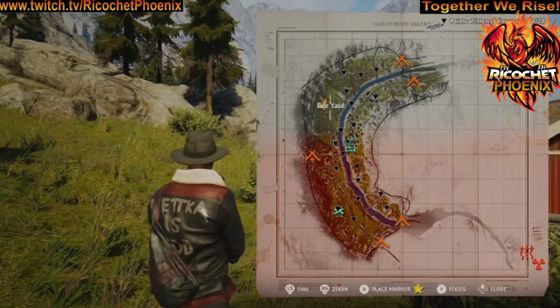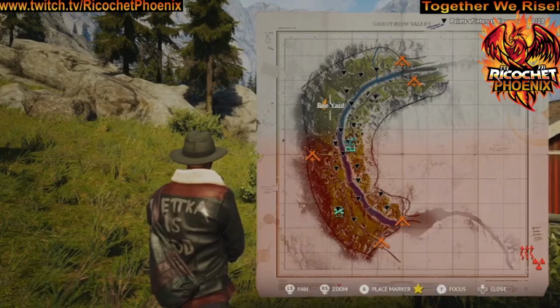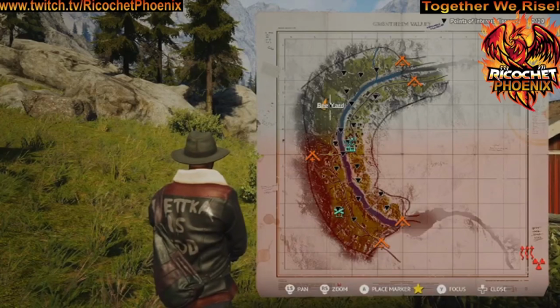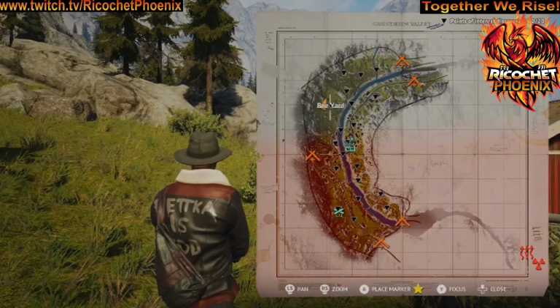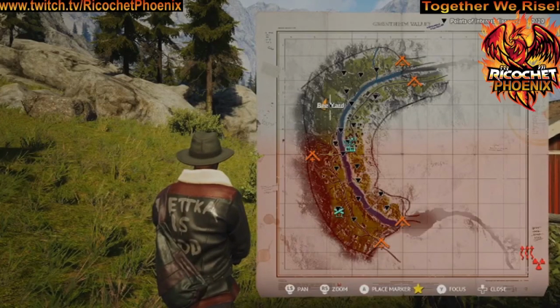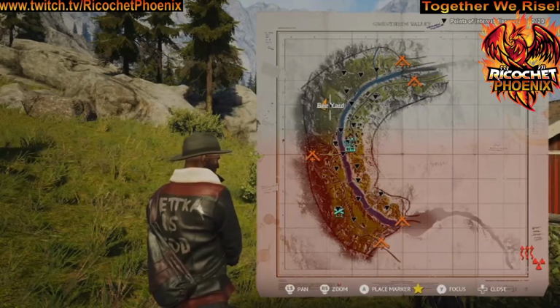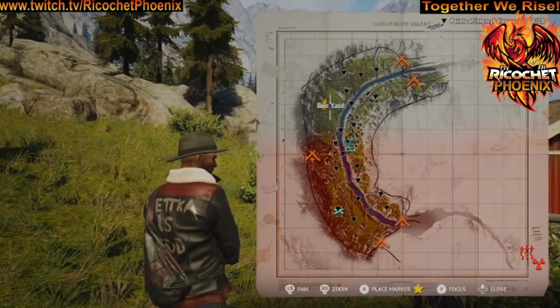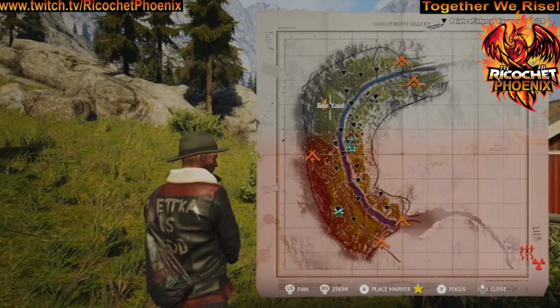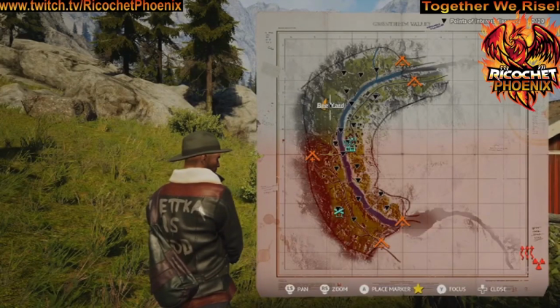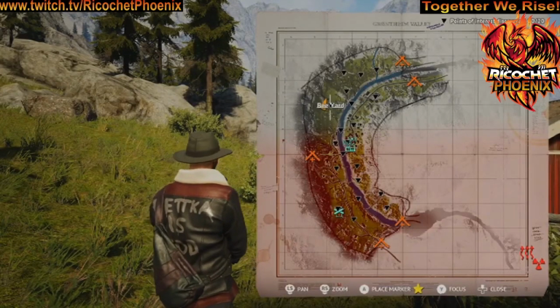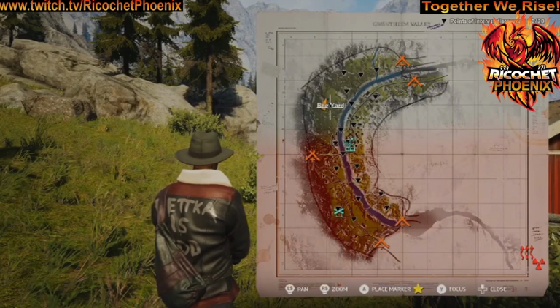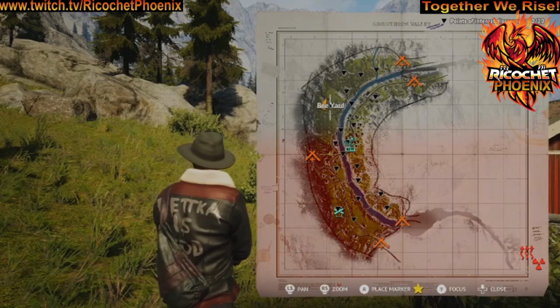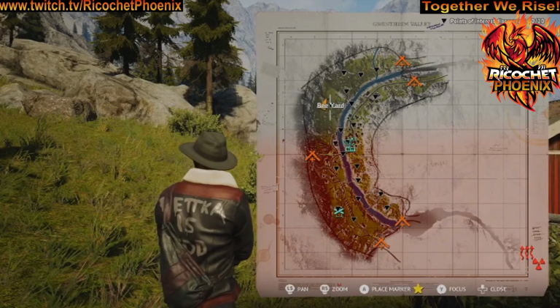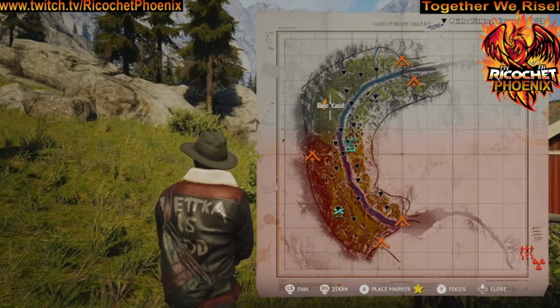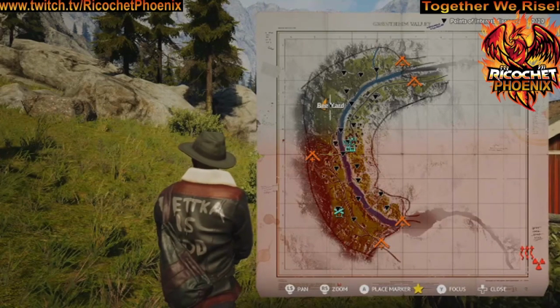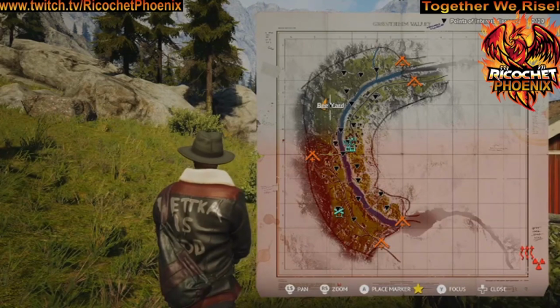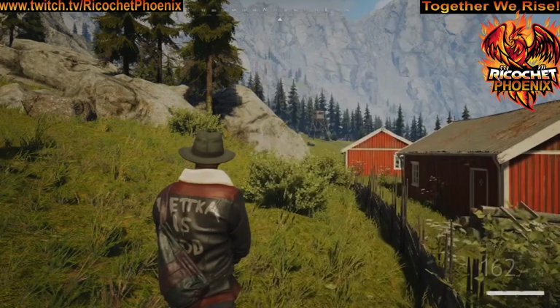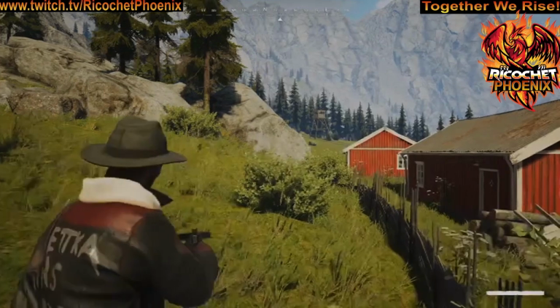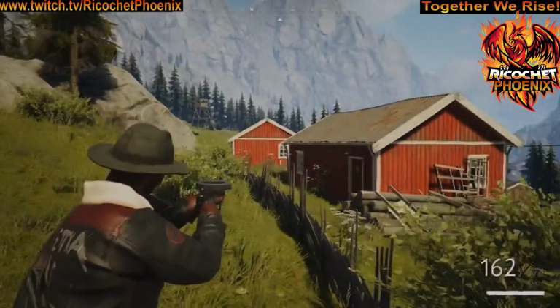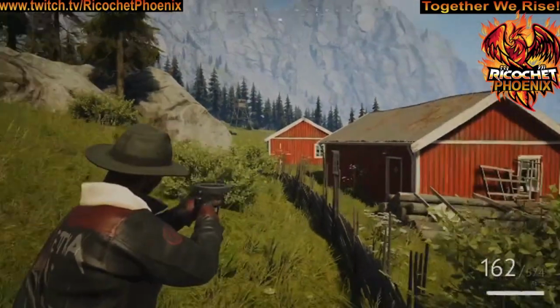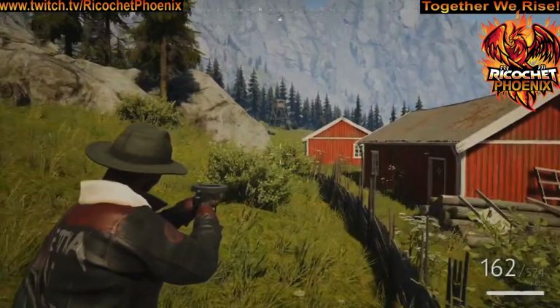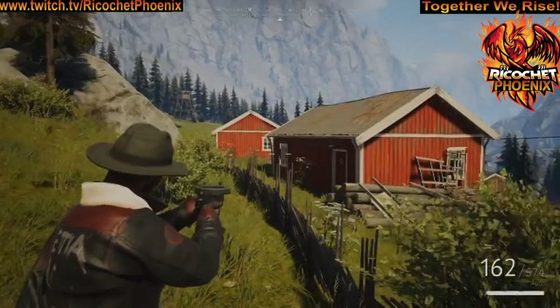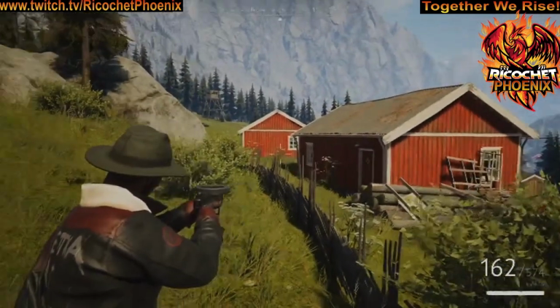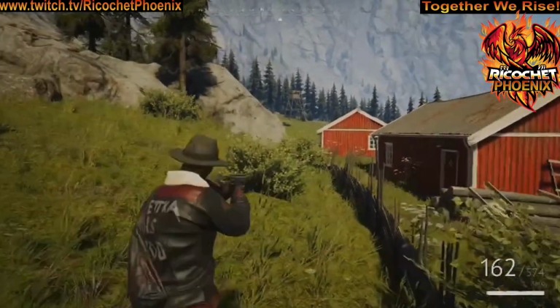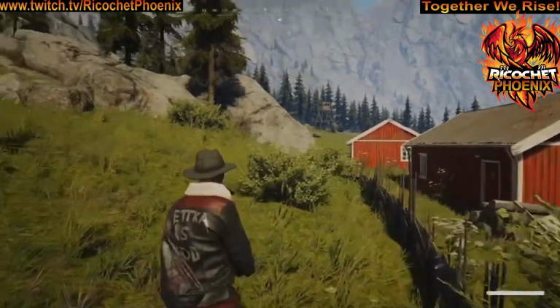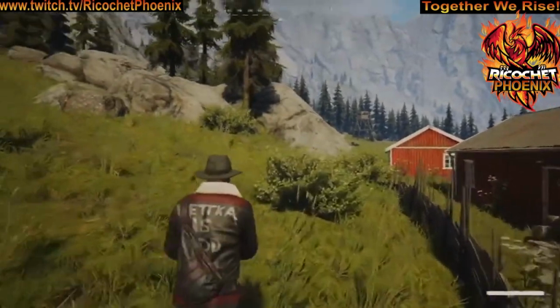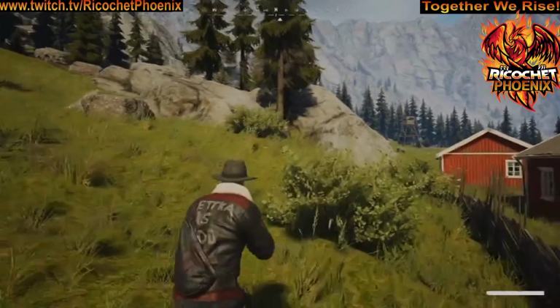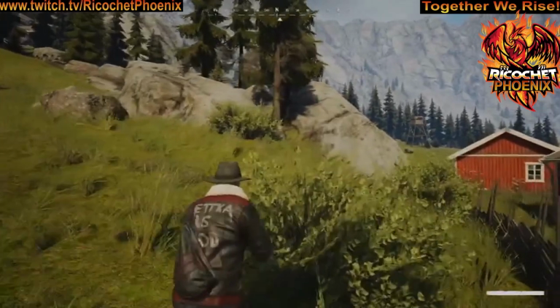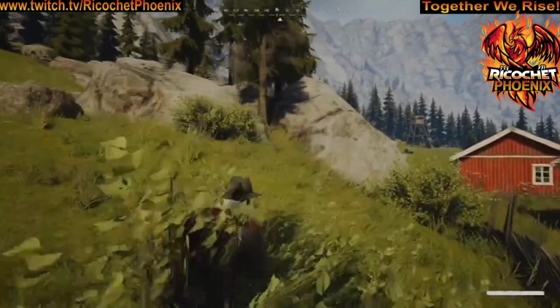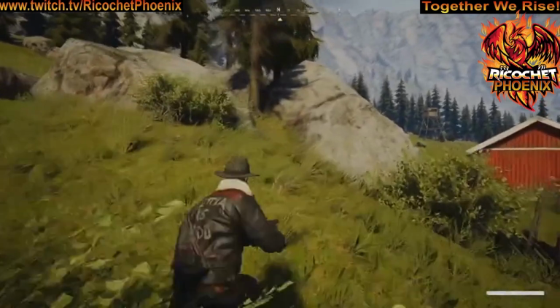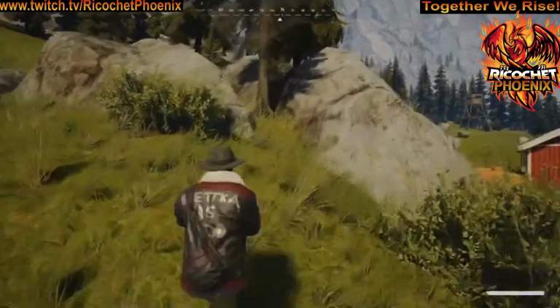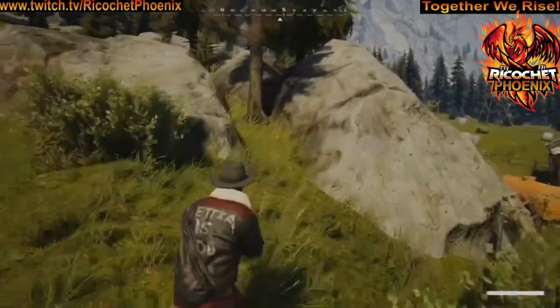The next location is west of the bee yard. It's going to be west of these two red houses, and it's located right up here between these two rocks.